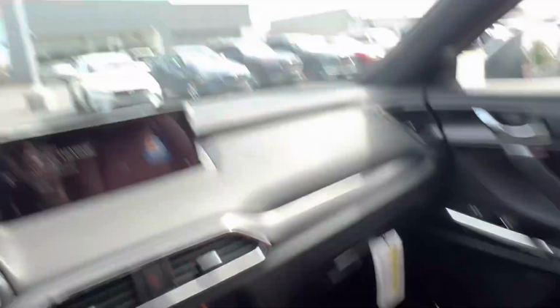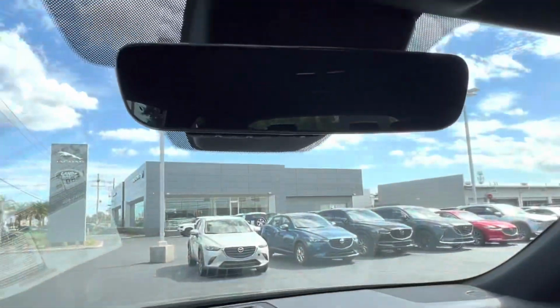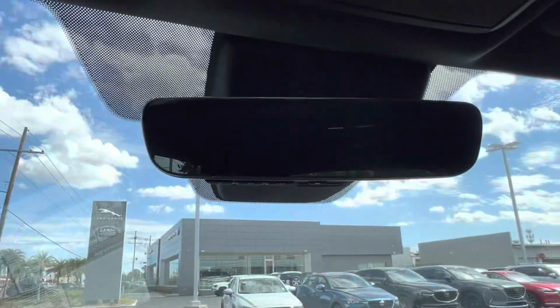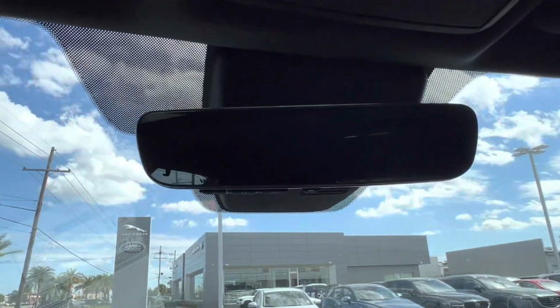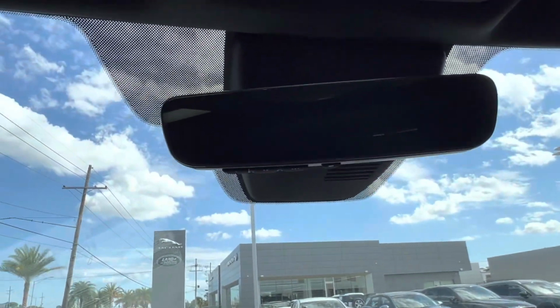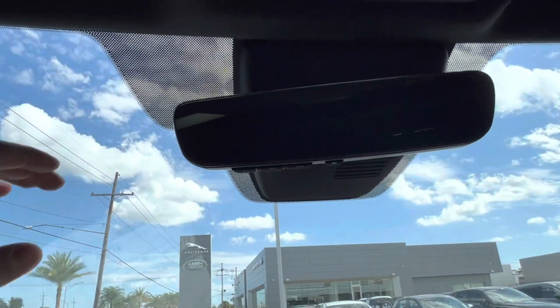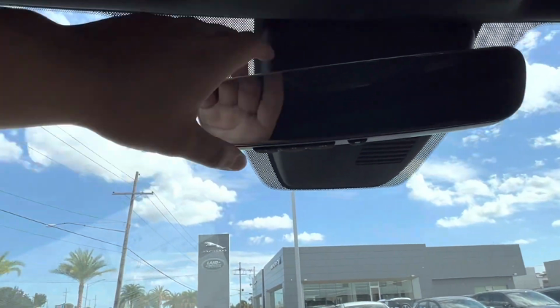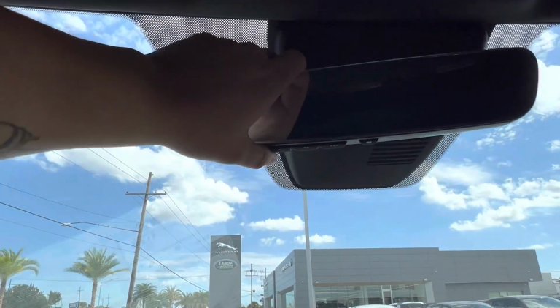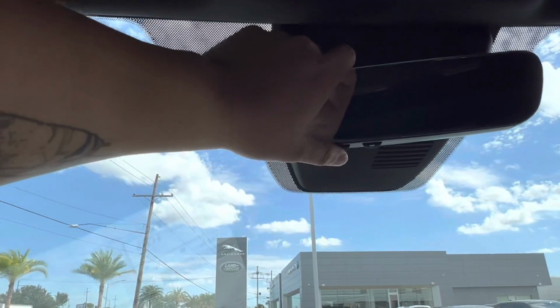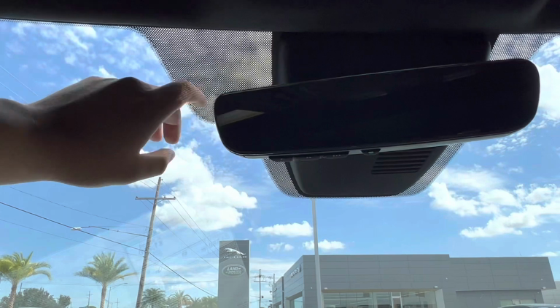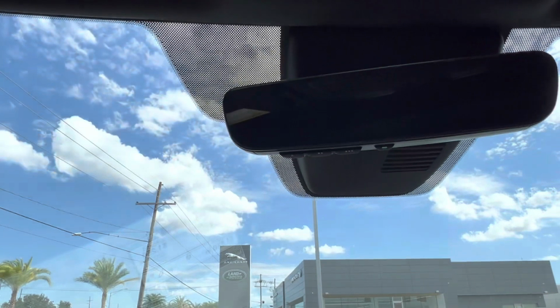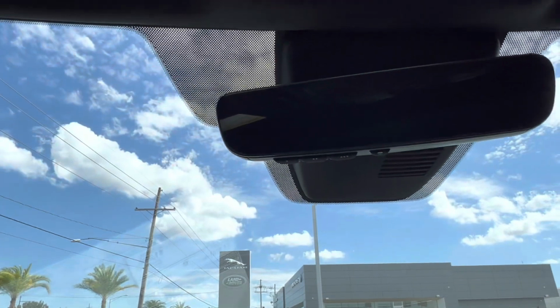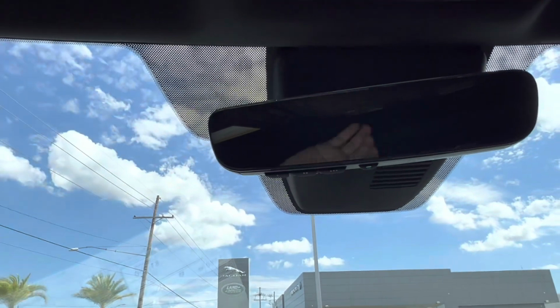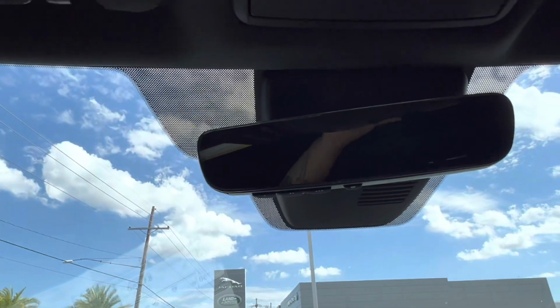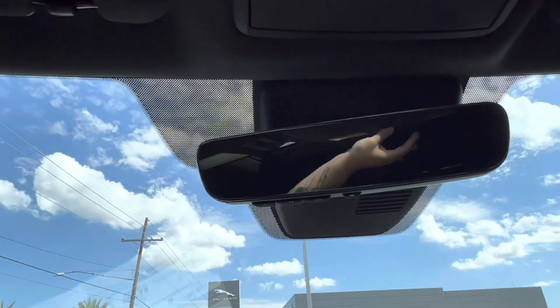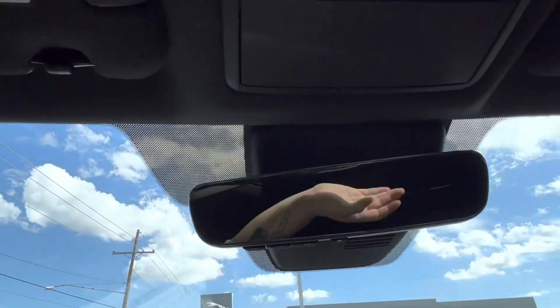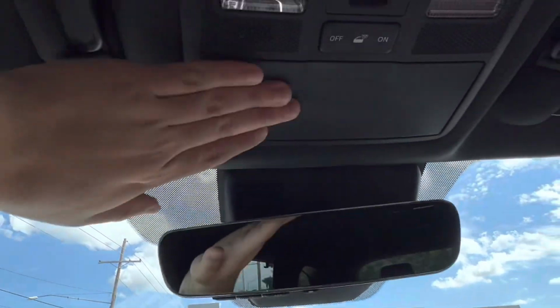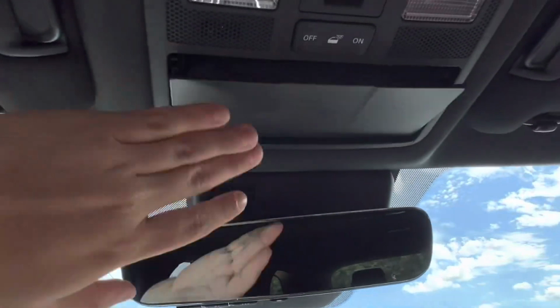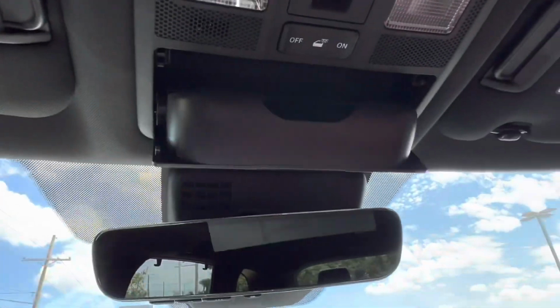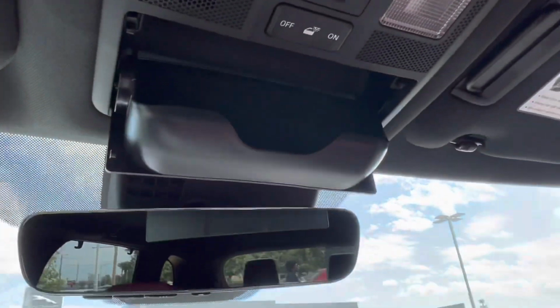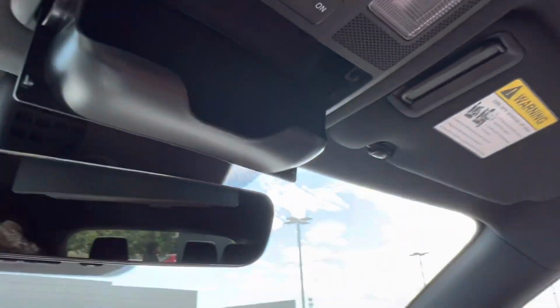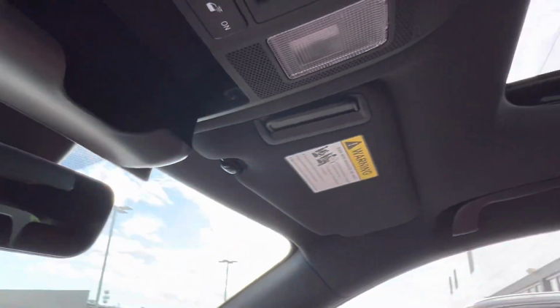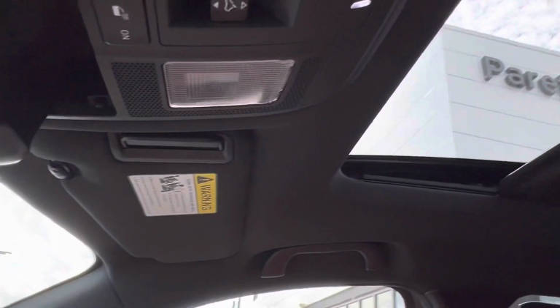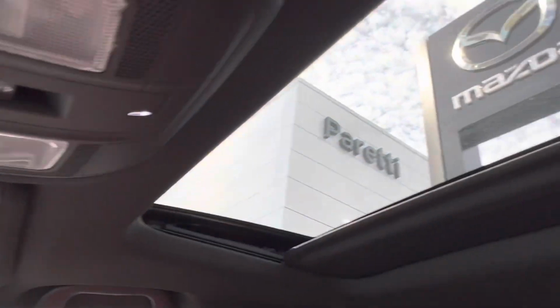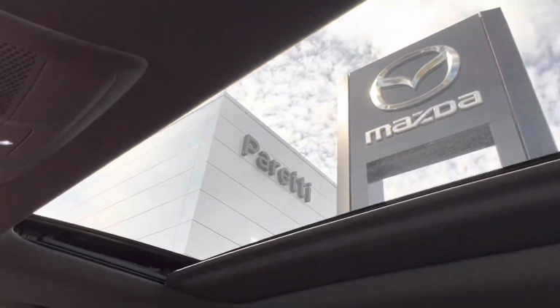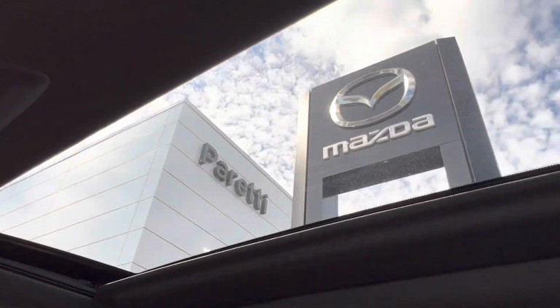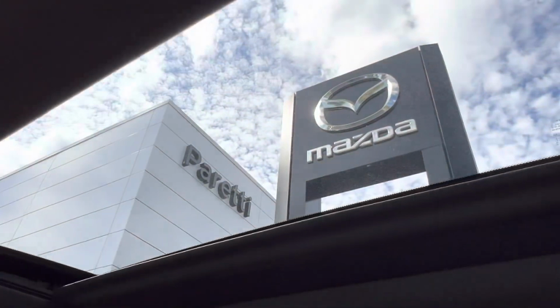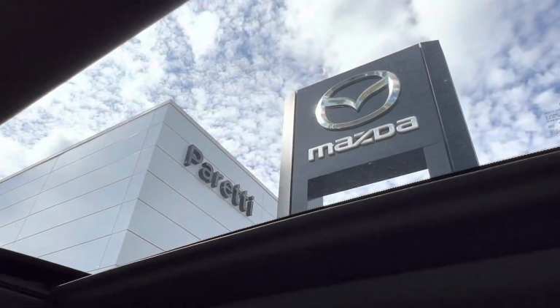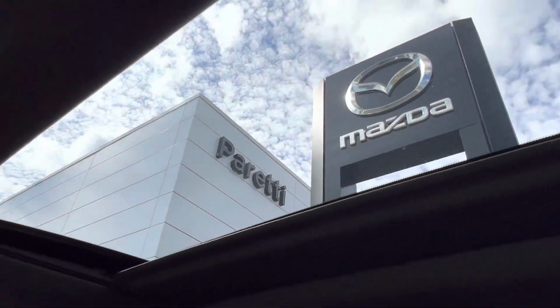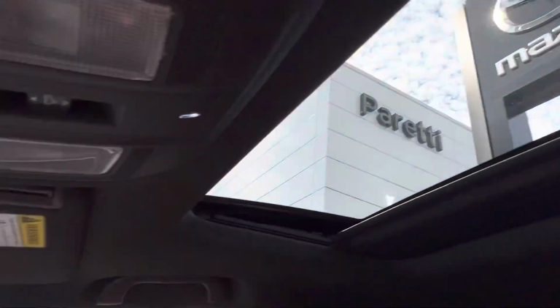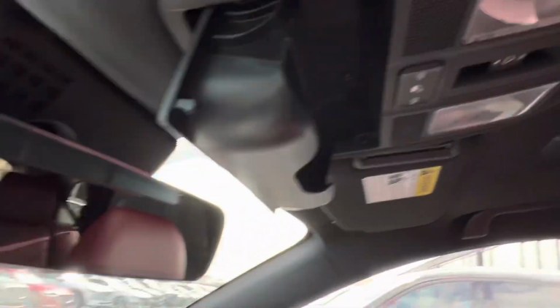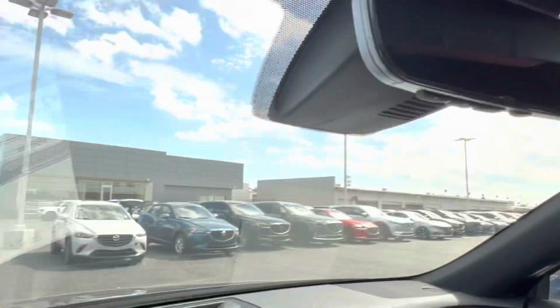Looking up at our Homelink rearview mirror, we see that we also have three options to pair with two different garage doors, and above that we have our sunglasses holder. Last but not least, up top we have our gorgeous sunroof, which lets us get a good view of those New Orleans skies.